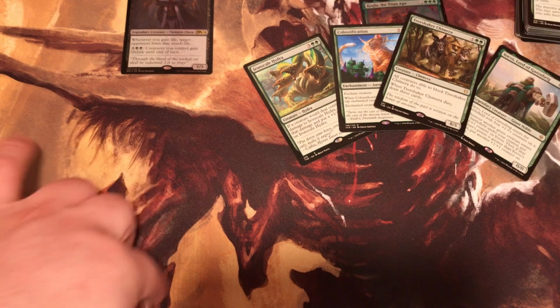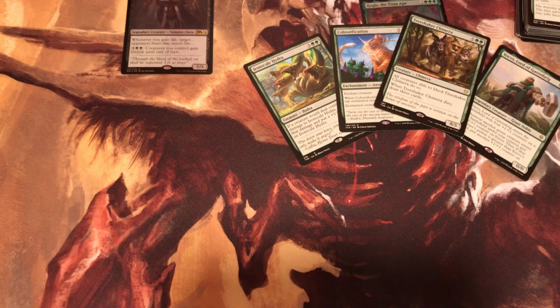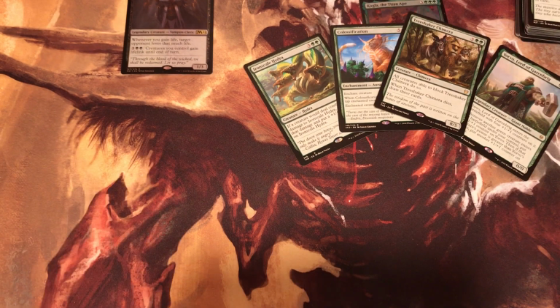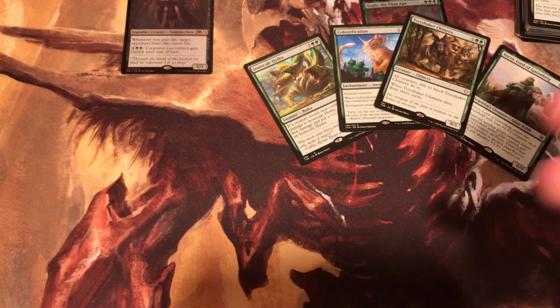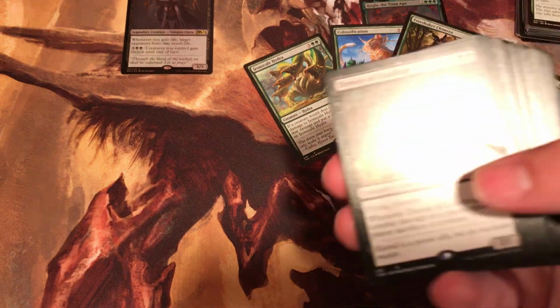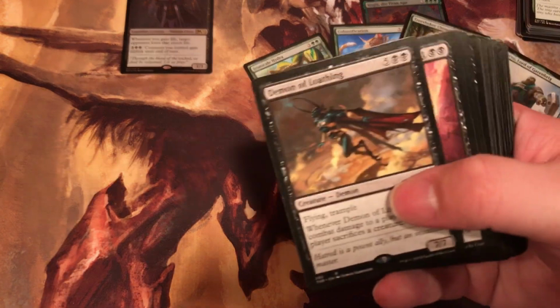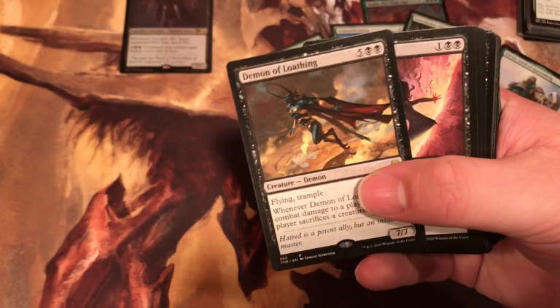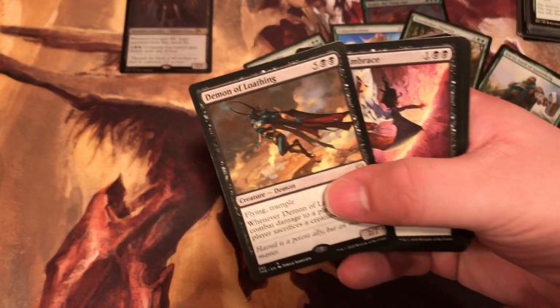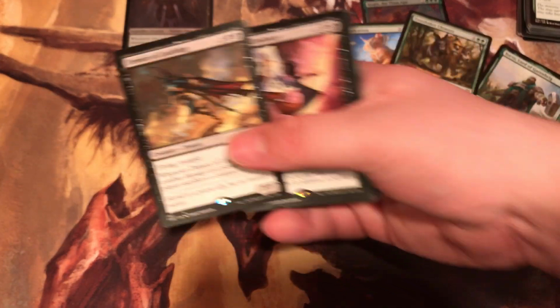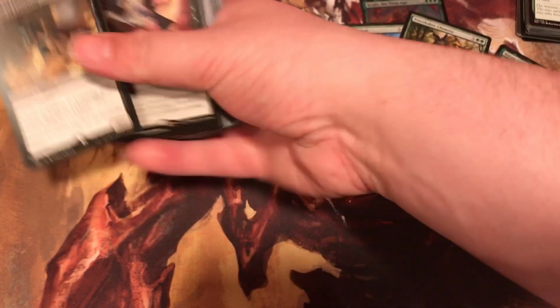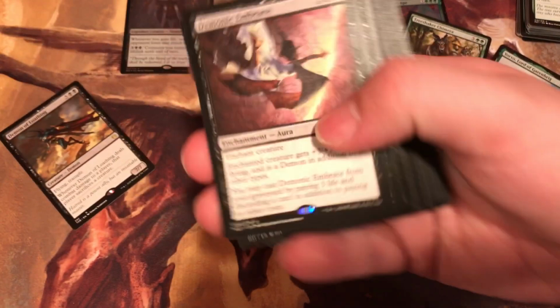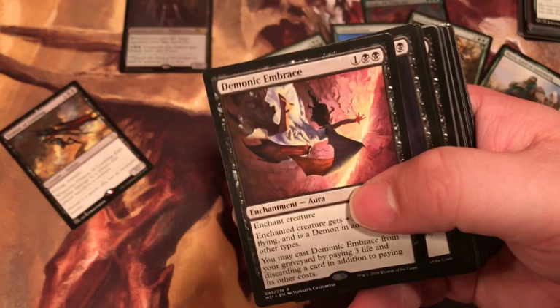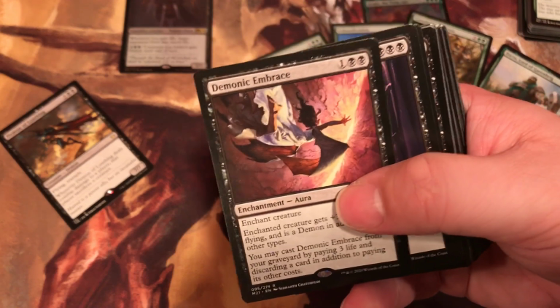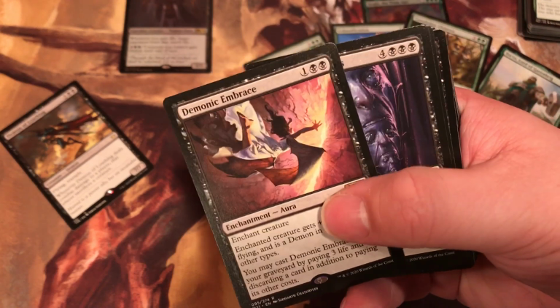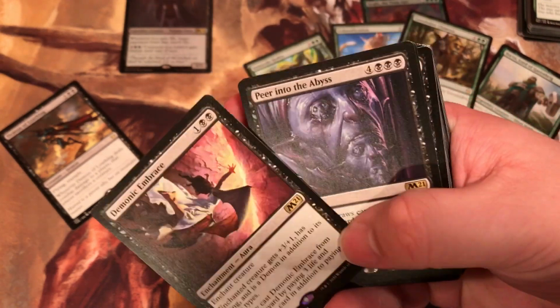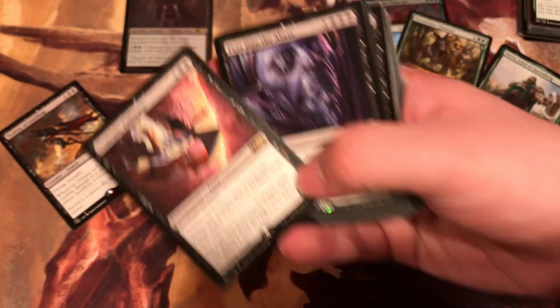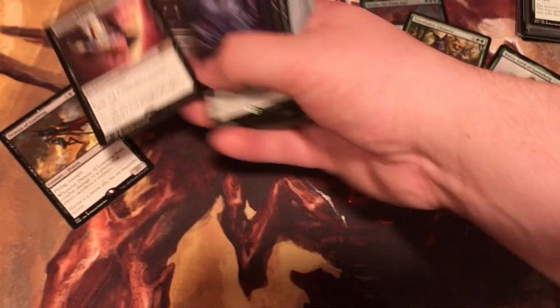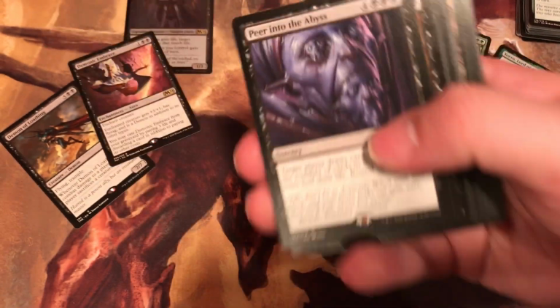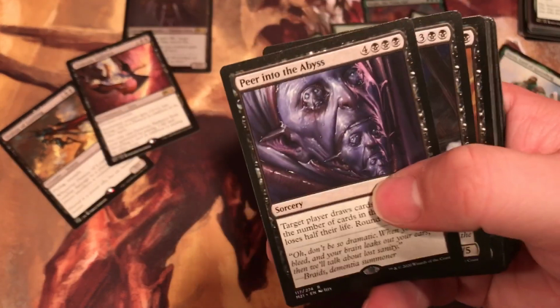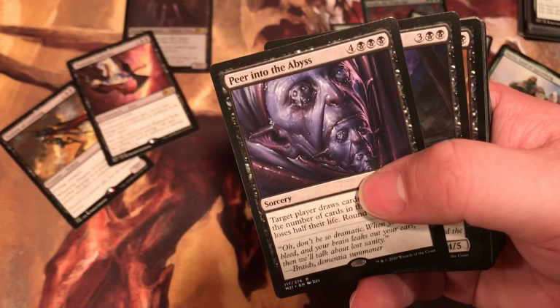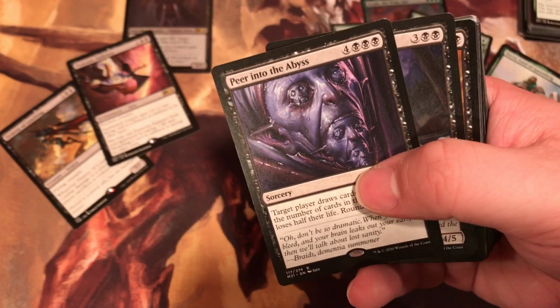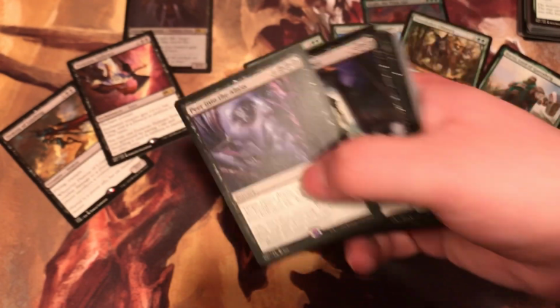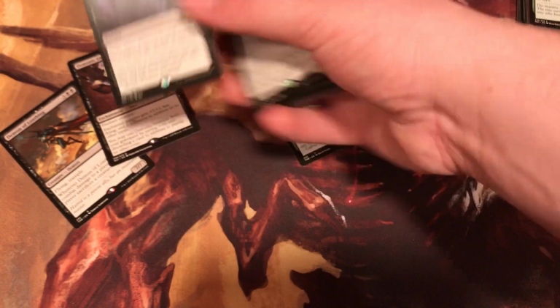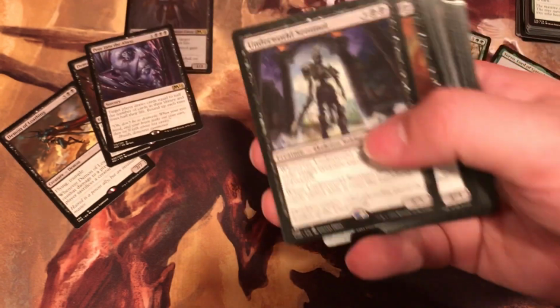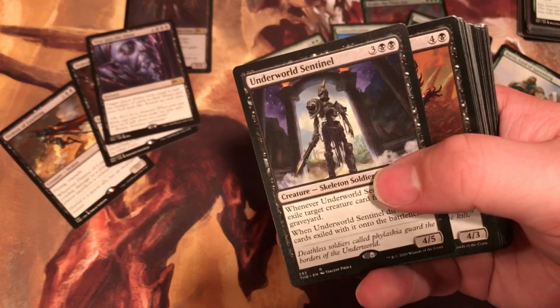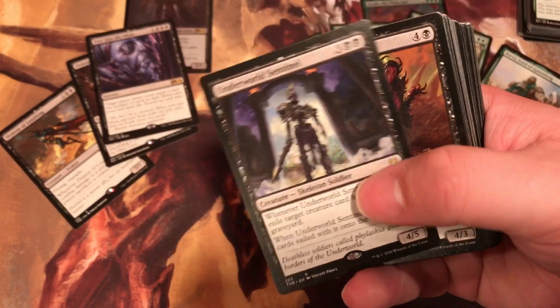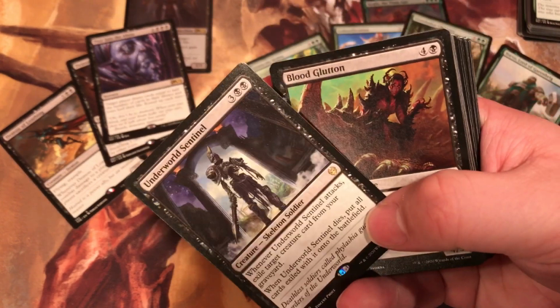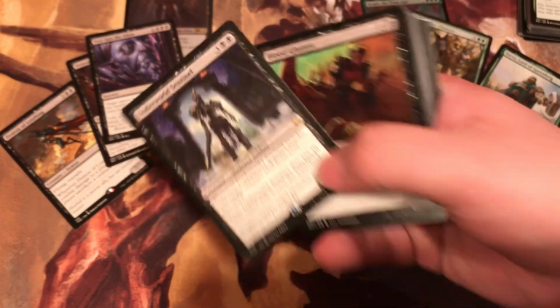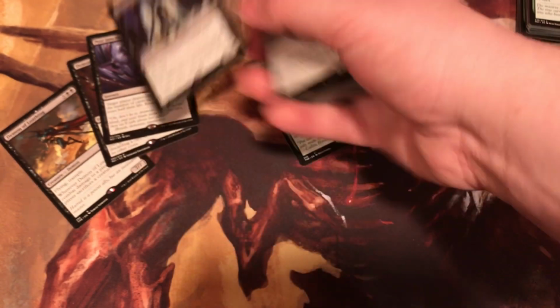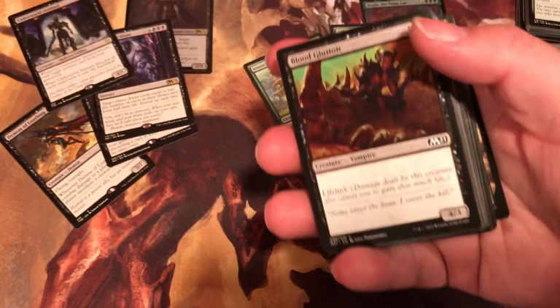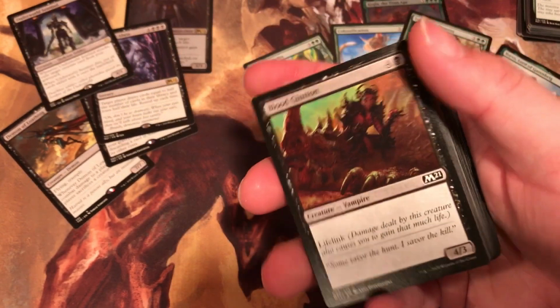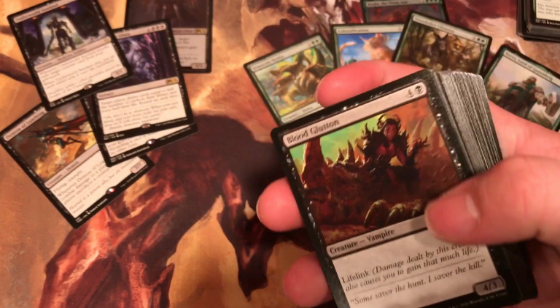Let's see what the black deck has to offer. For black, we got Demon of Loathing, Demonic Embrace, Peer into the Abyss, and Underworld Sentinel. Alright, those are the rares.